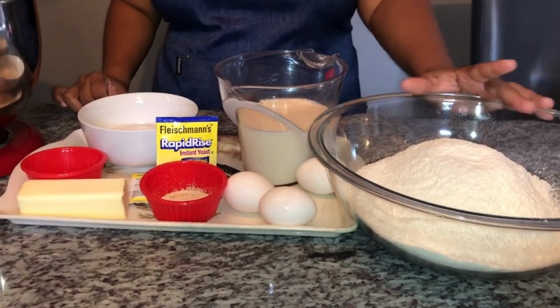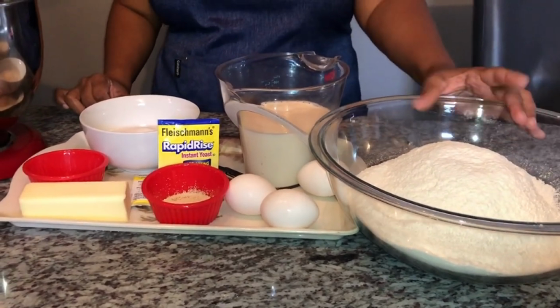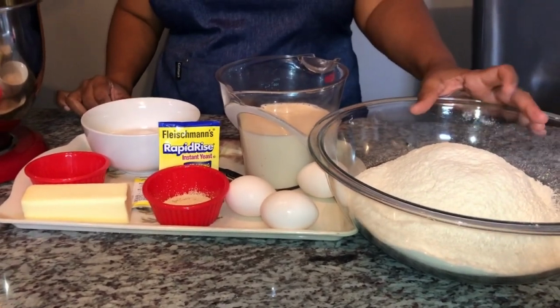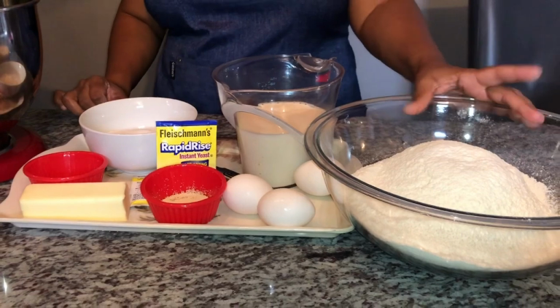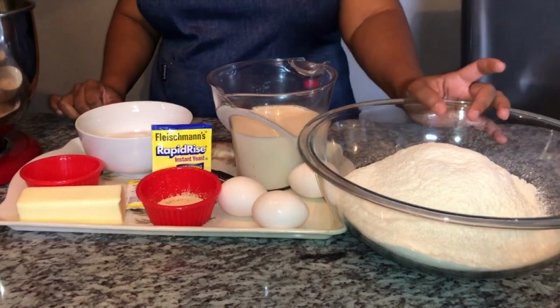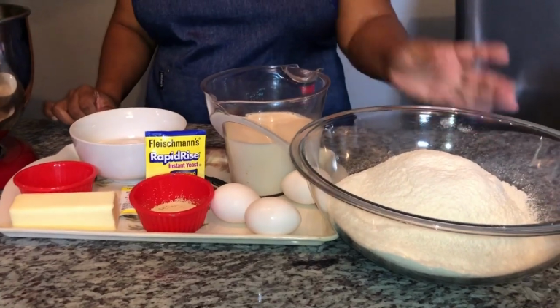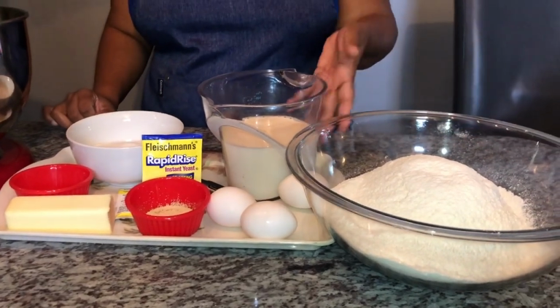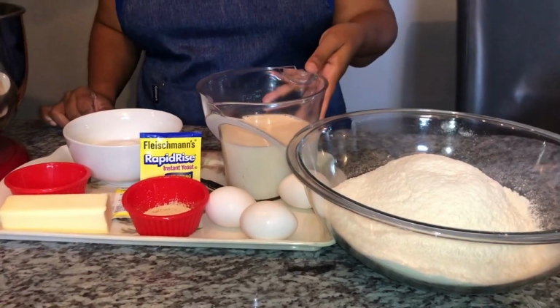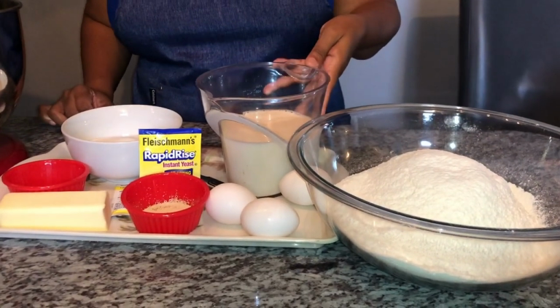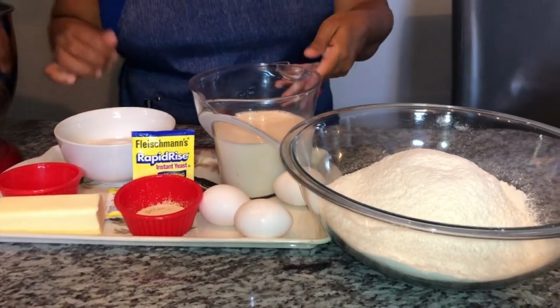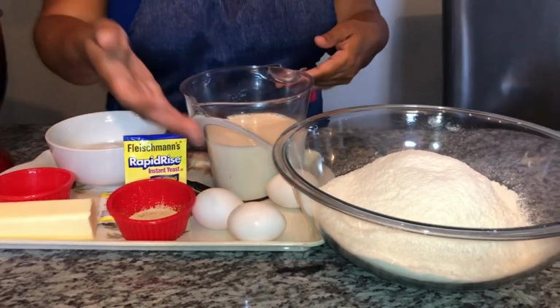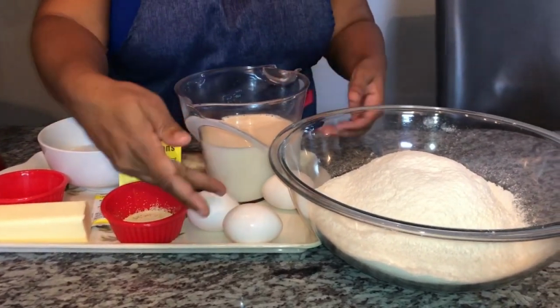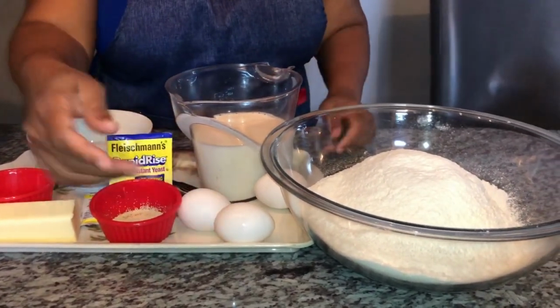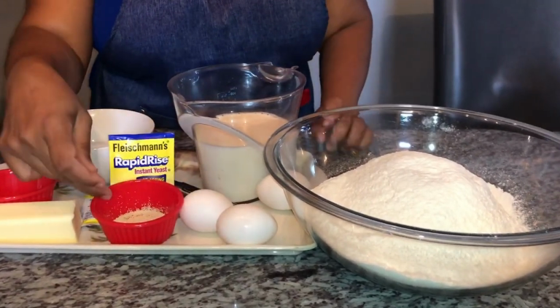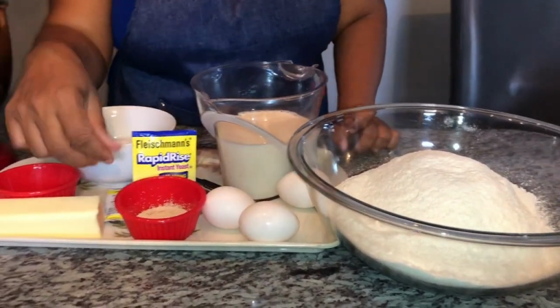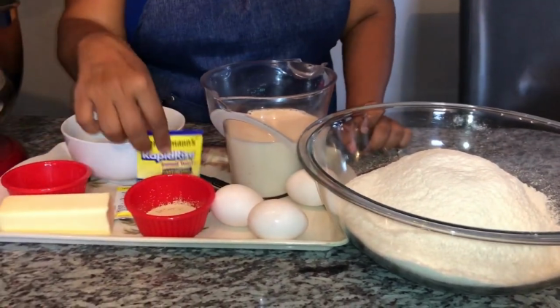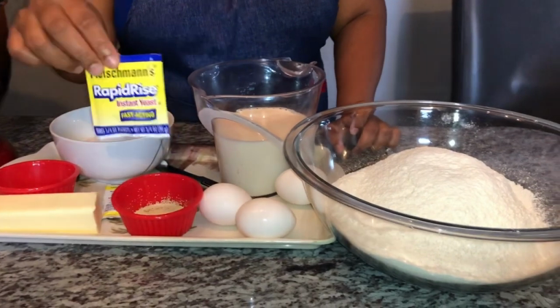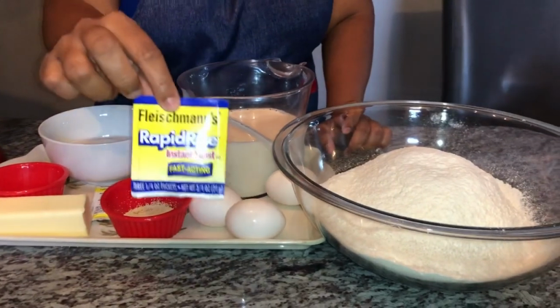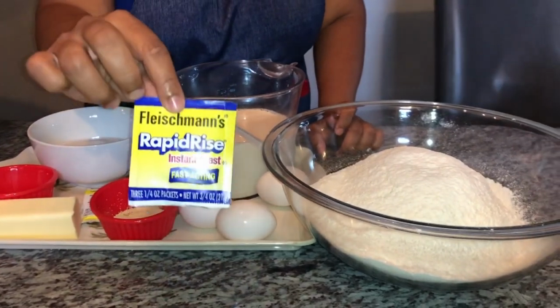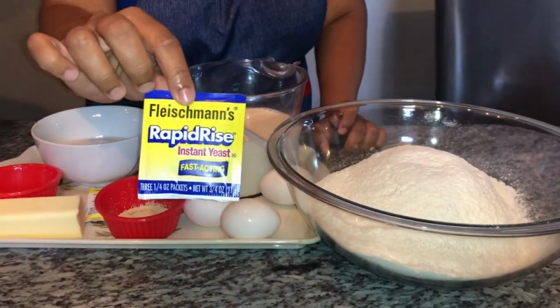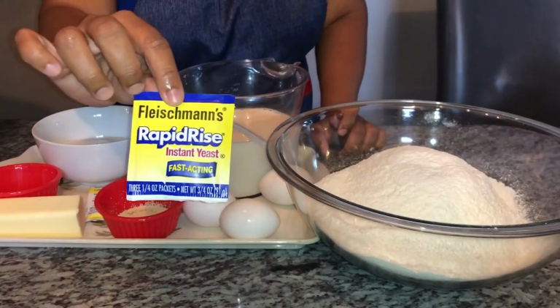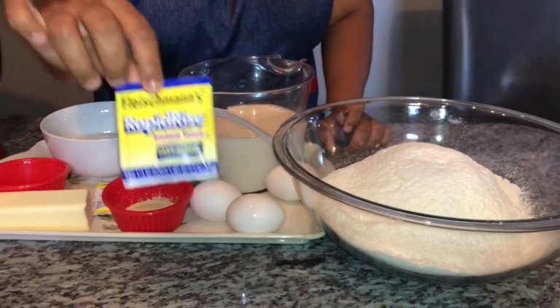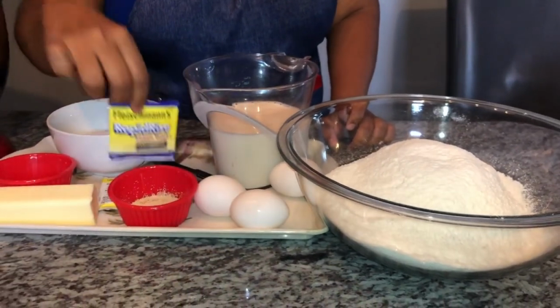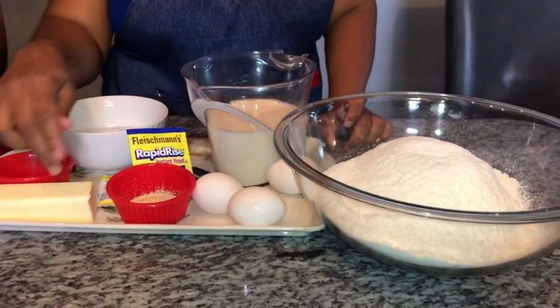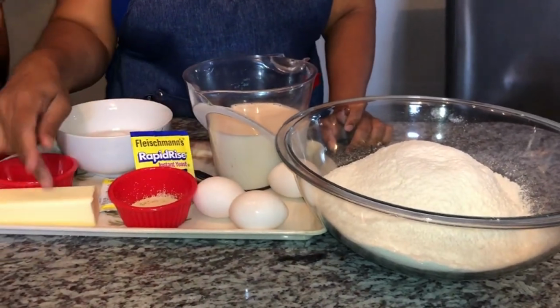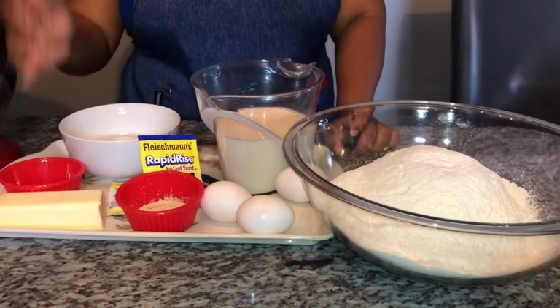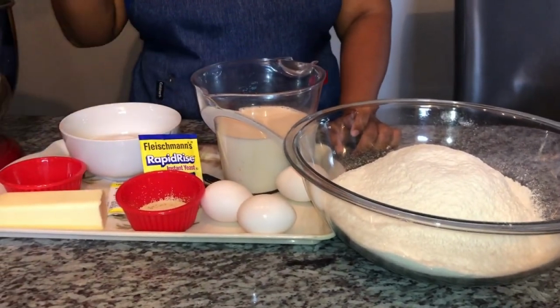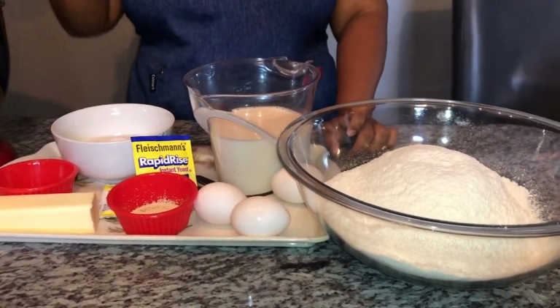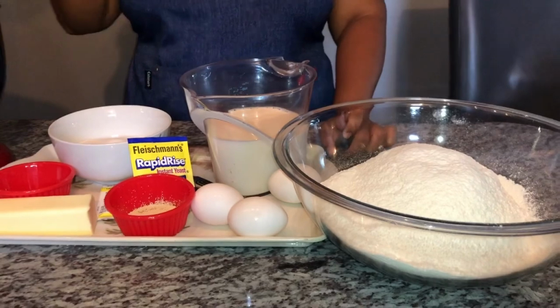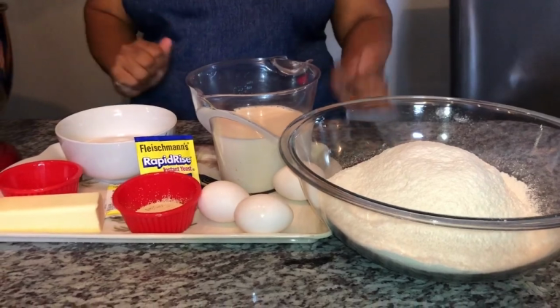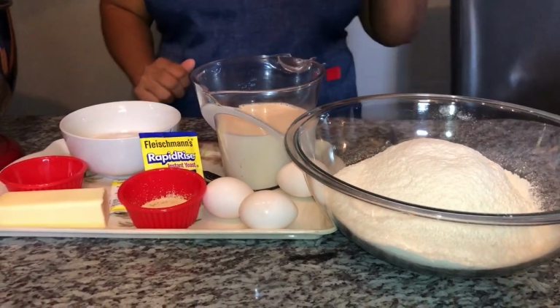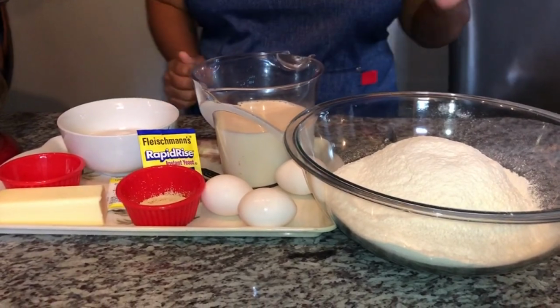Here I have some bread flour that I already sifted, some room temperature milk, three eggs, yeast, butter, salt, and sugar. So let's jump right into the process of mixing up our bread.